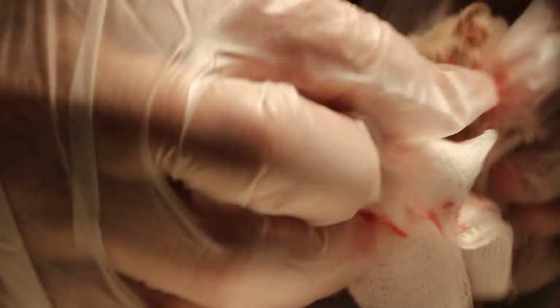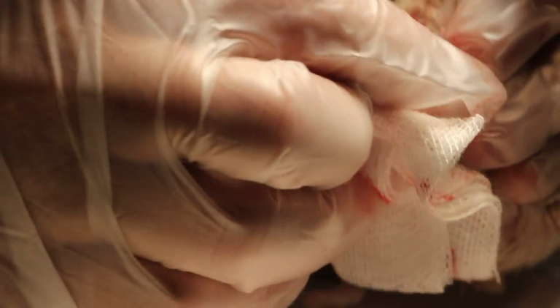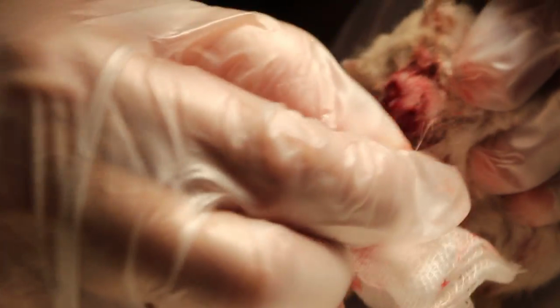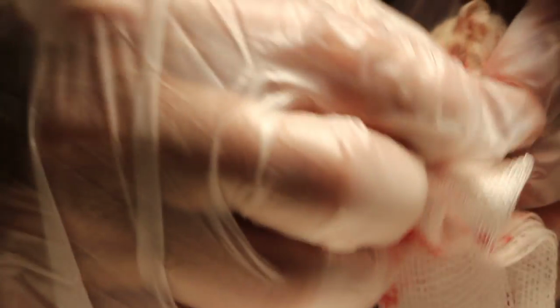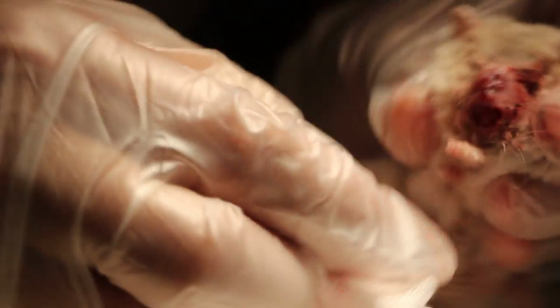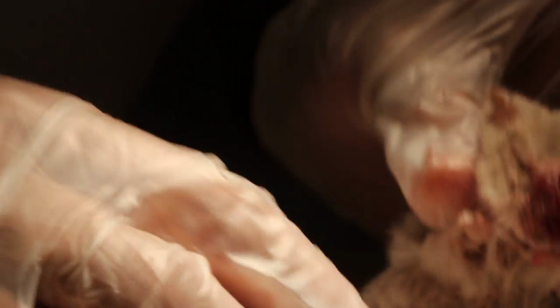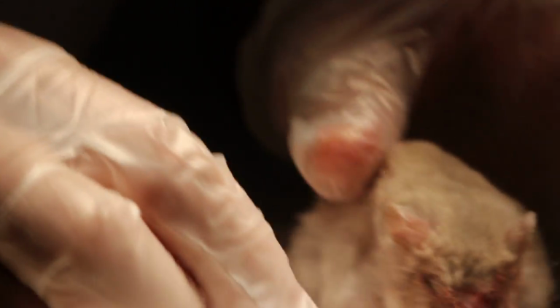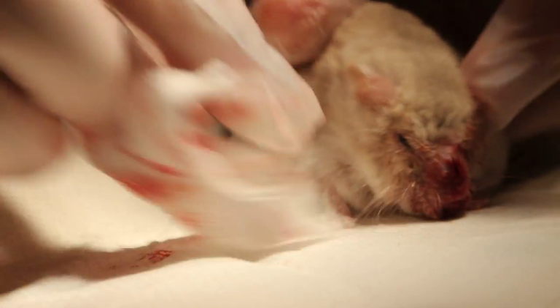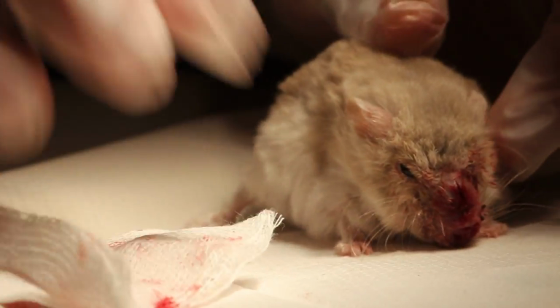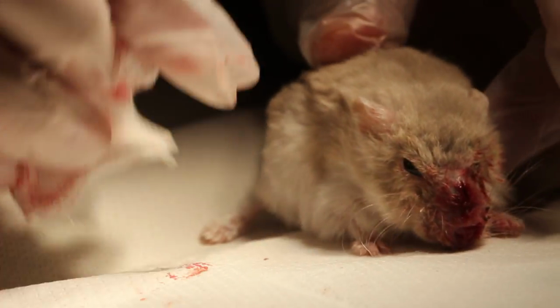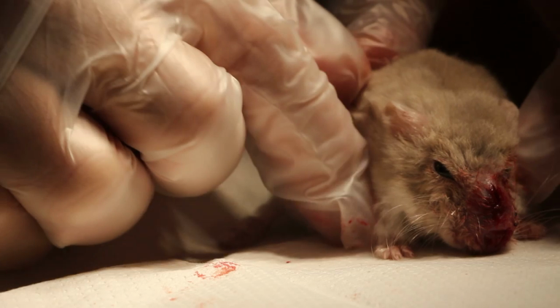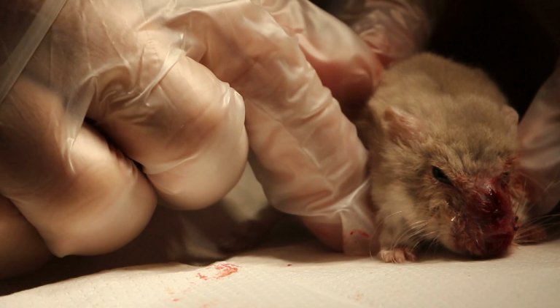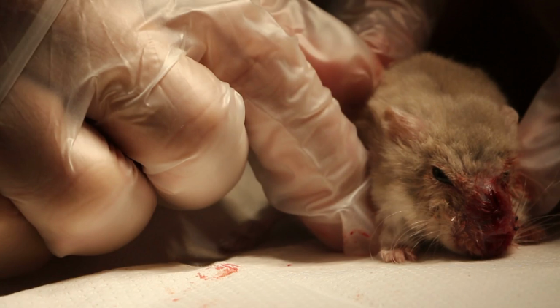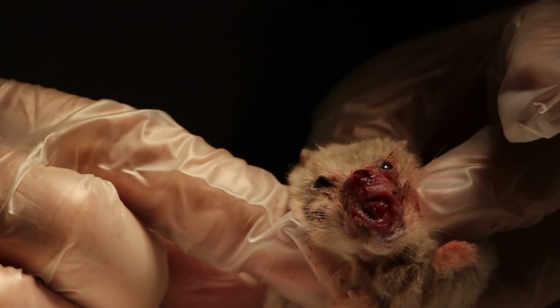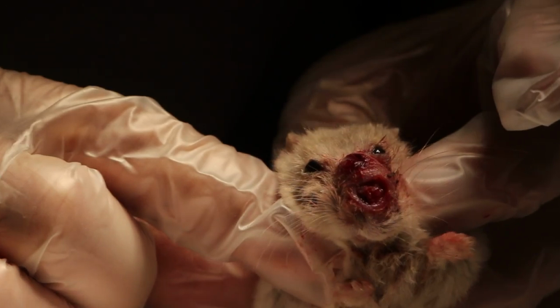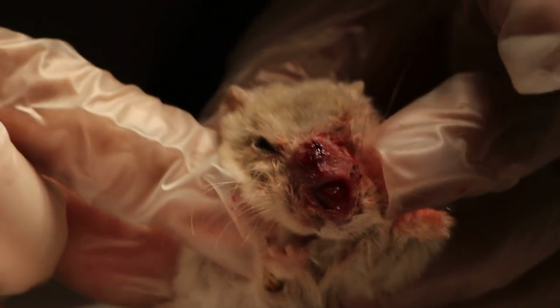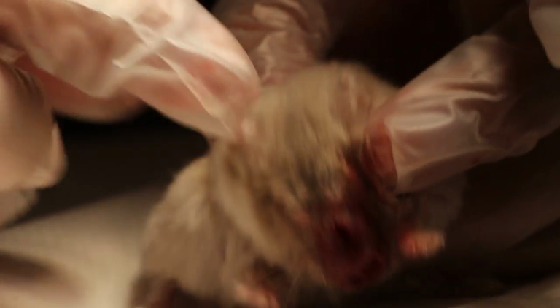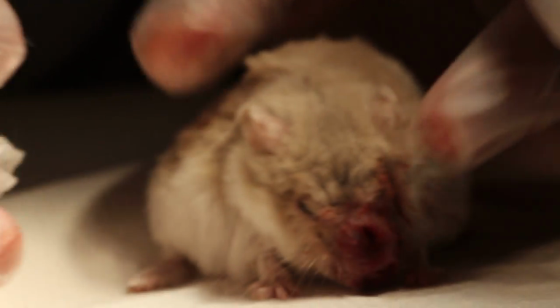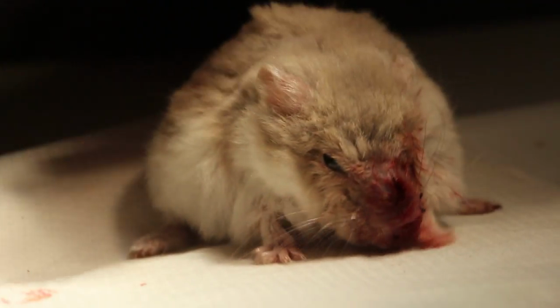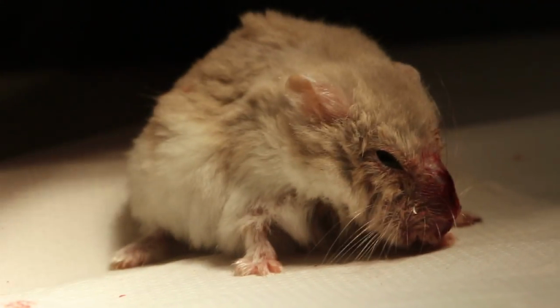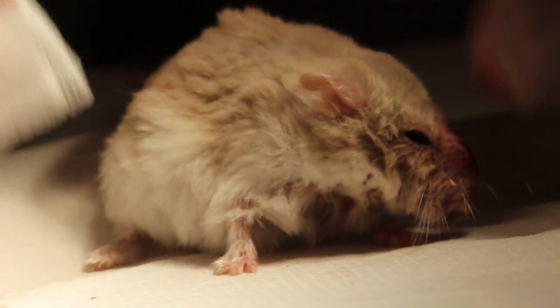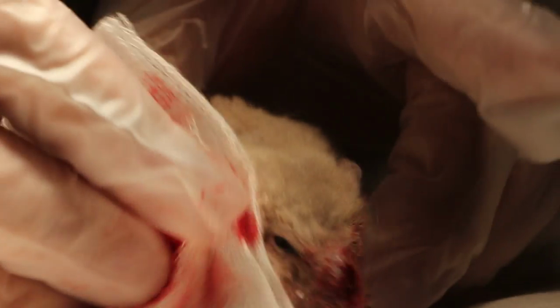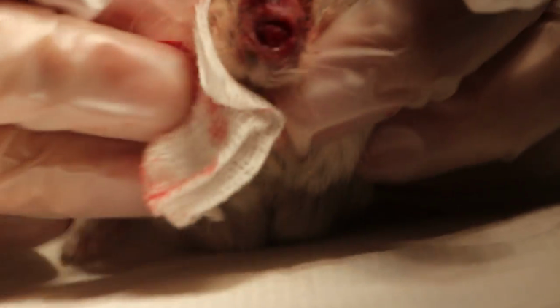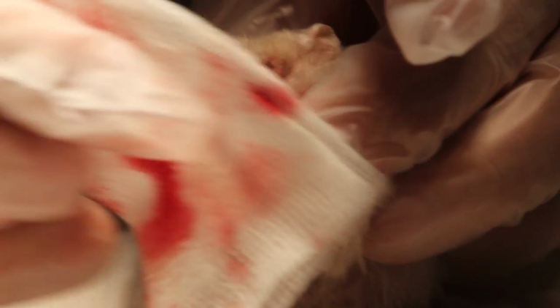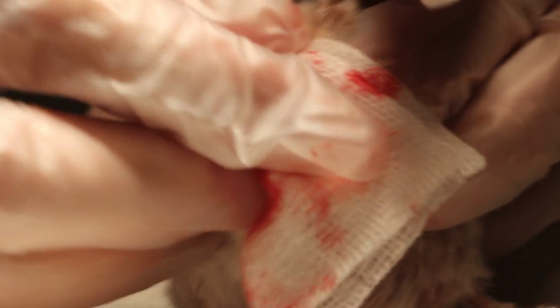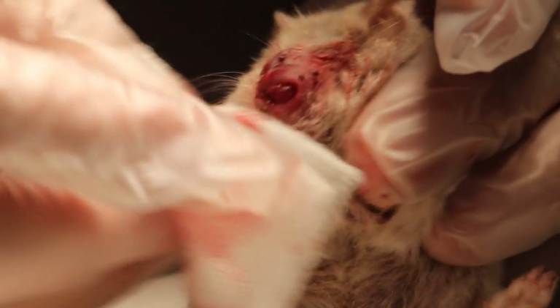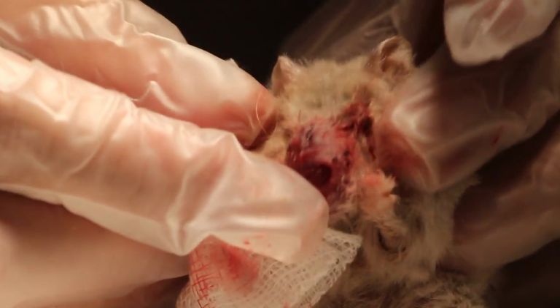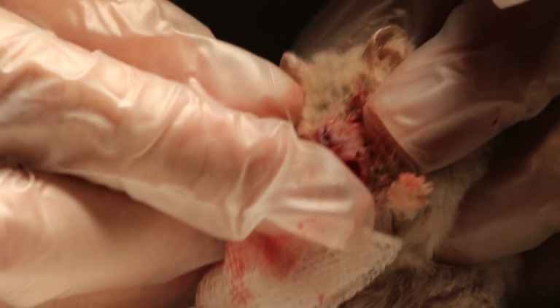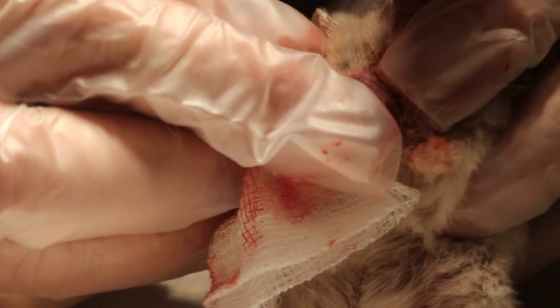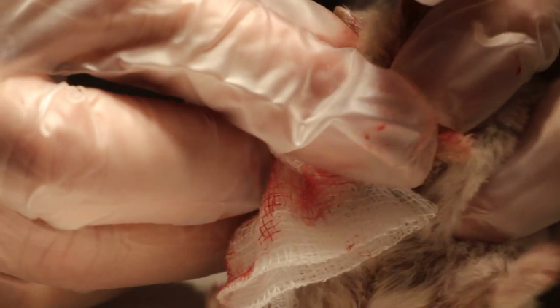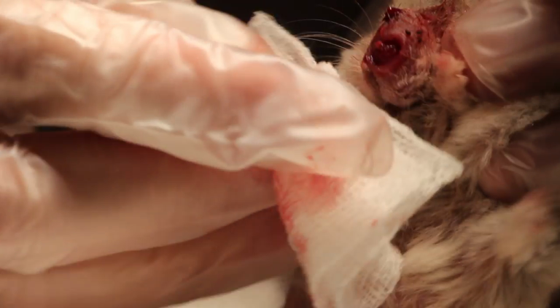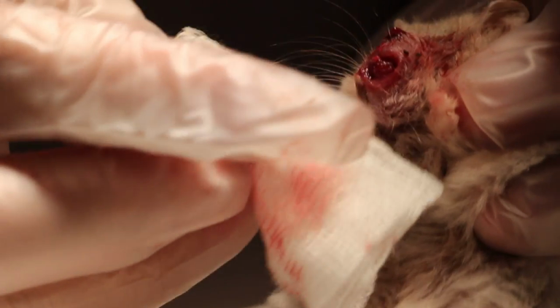Take a picture now. We will follow day by day. This wound should be healing.